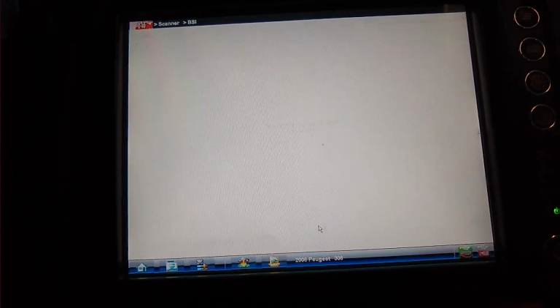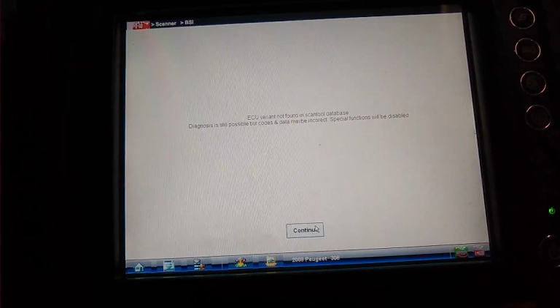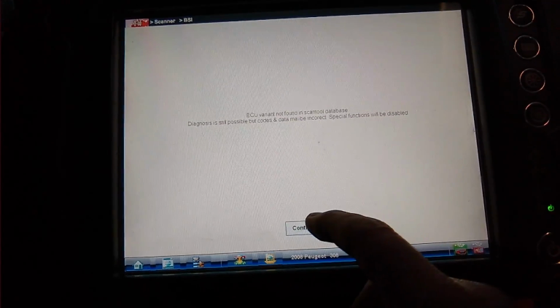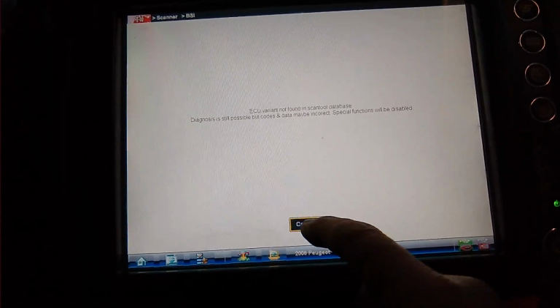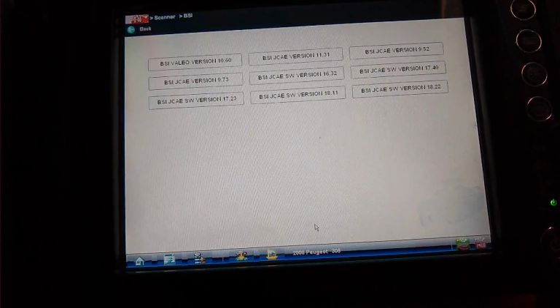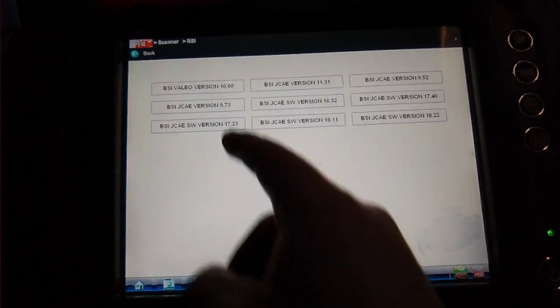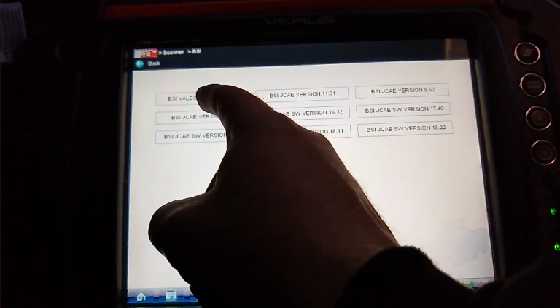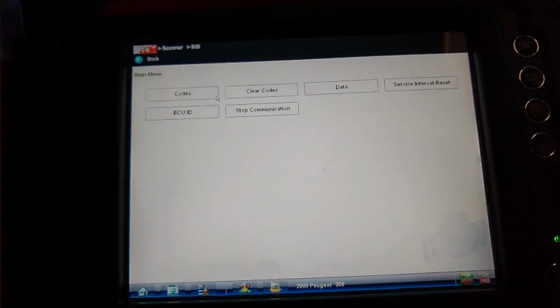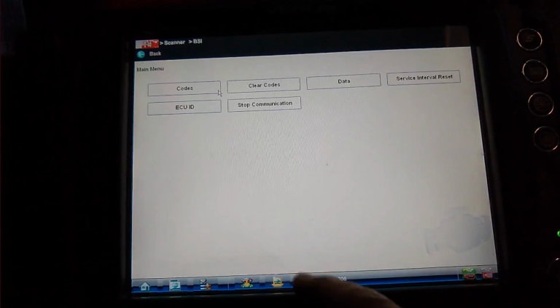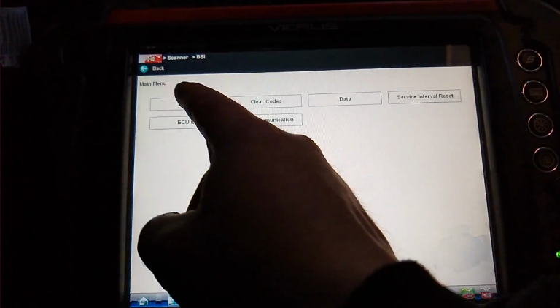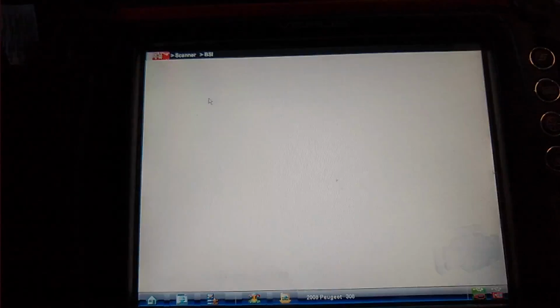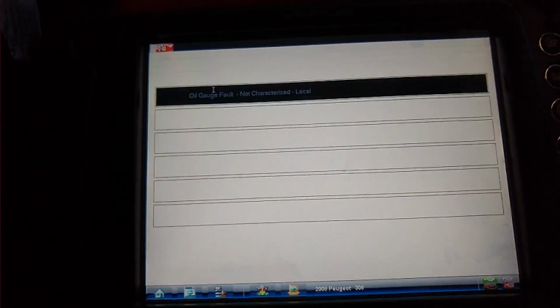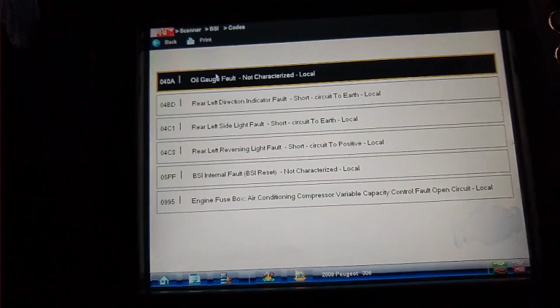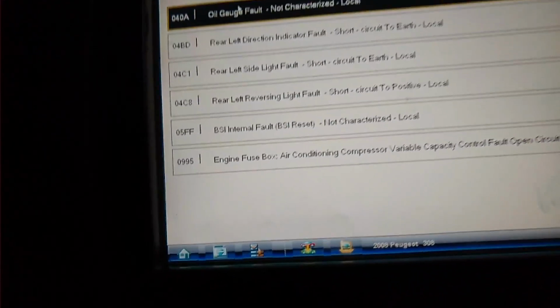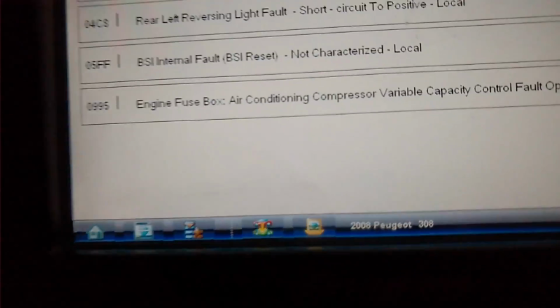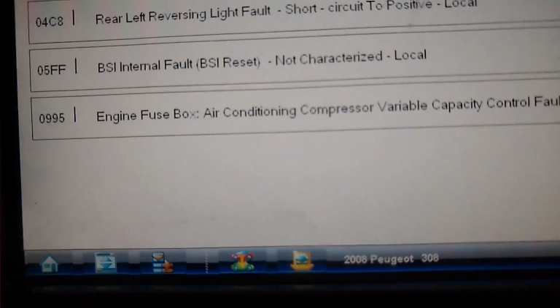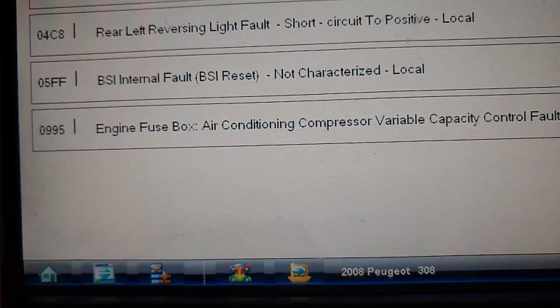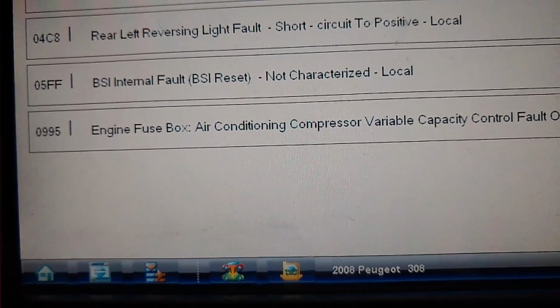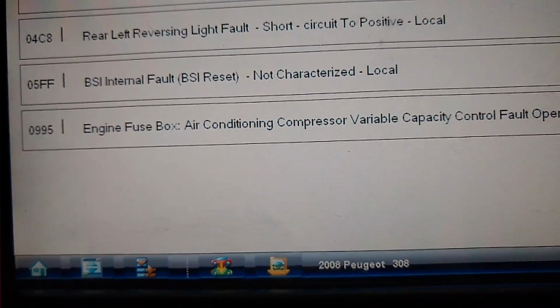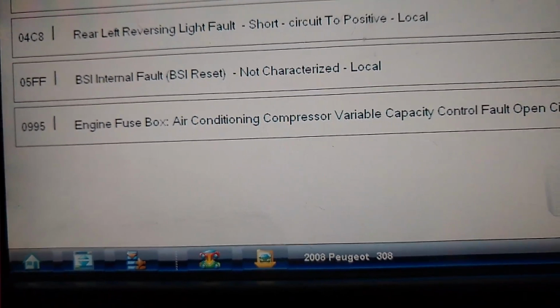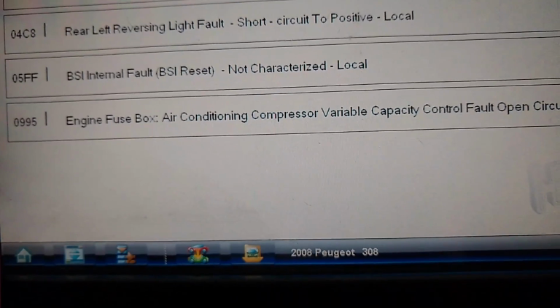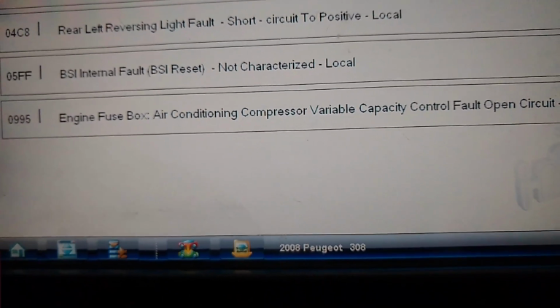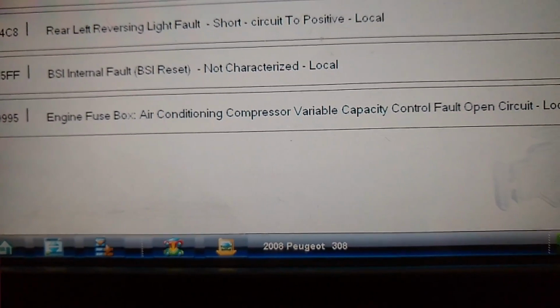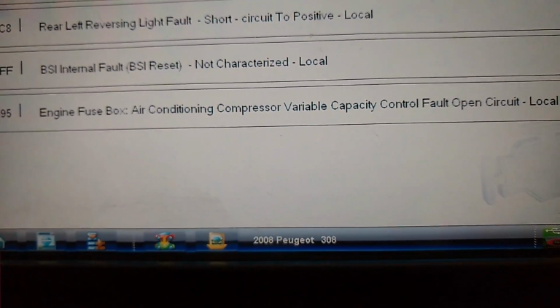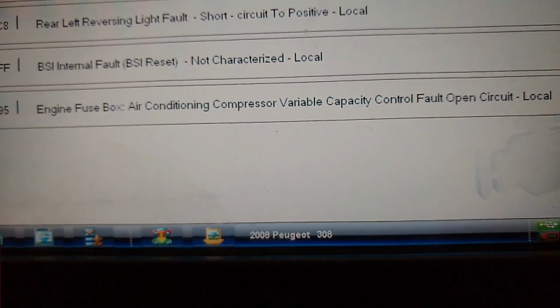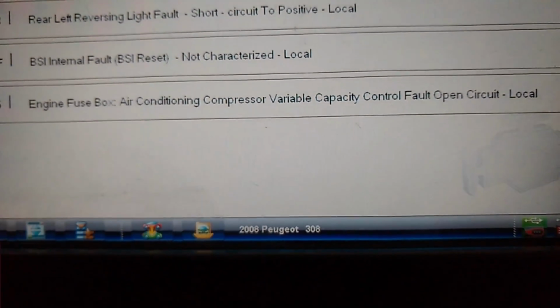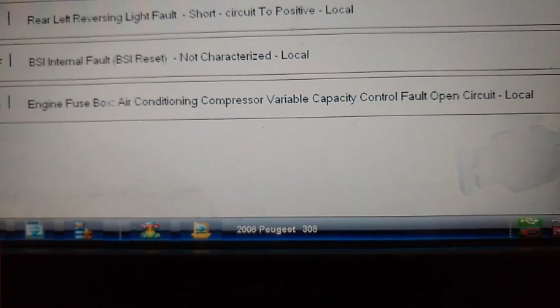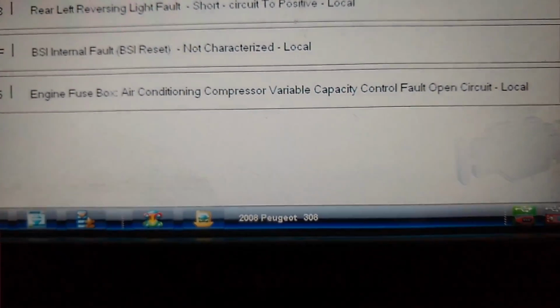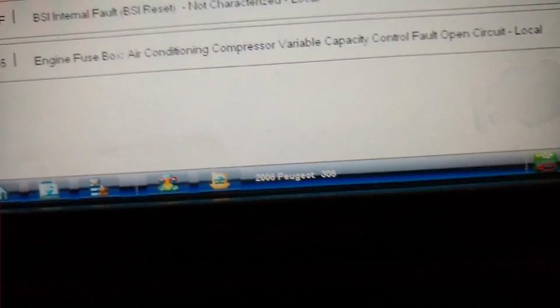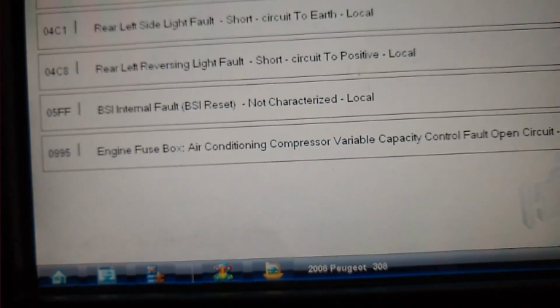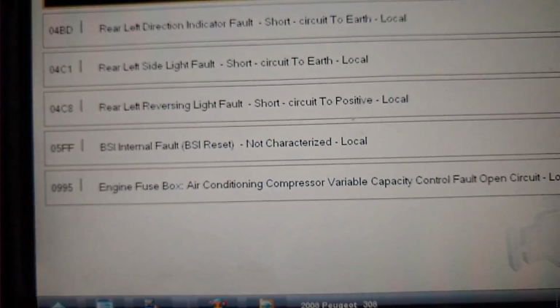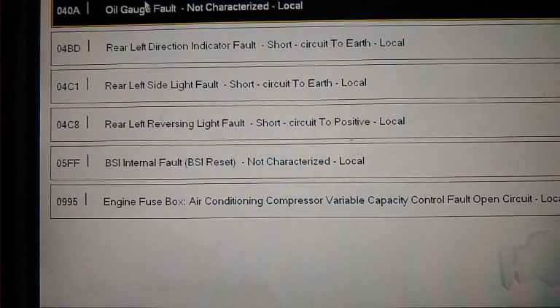That's a bit of economy mode. We'll just look at codes — you can see there: engine fuse bolts, air conditioning compressor variable capacity control fault, open circuit local. The rest of the faults there have really nothing to do with that.